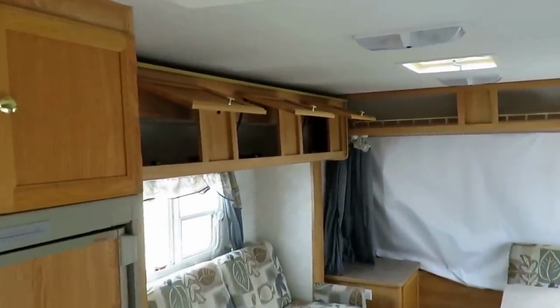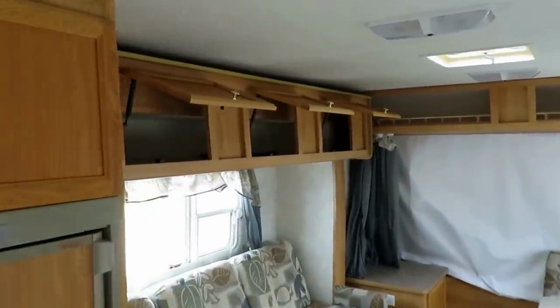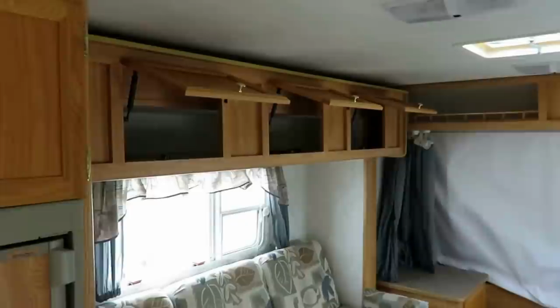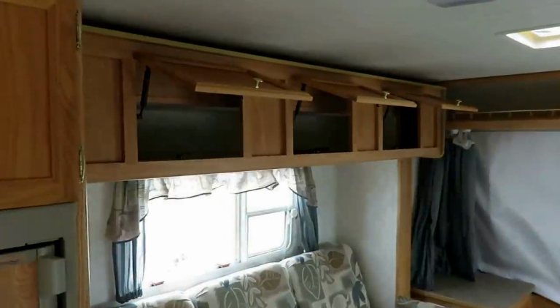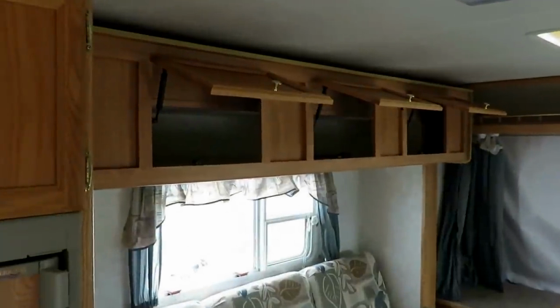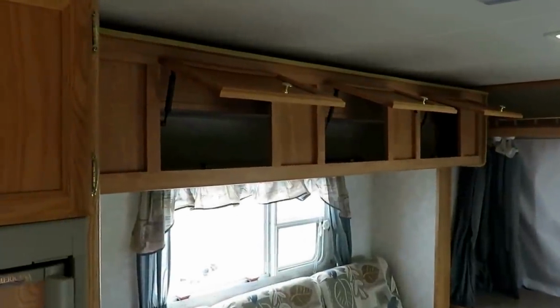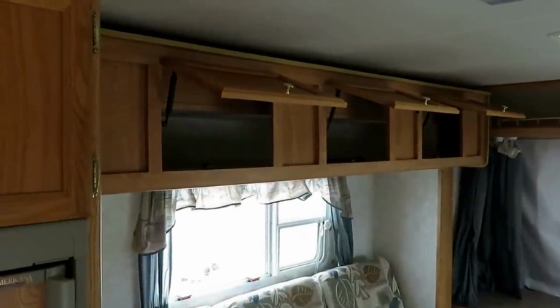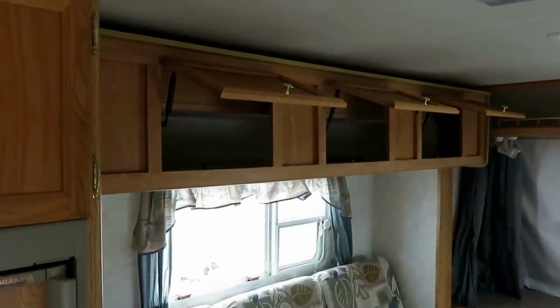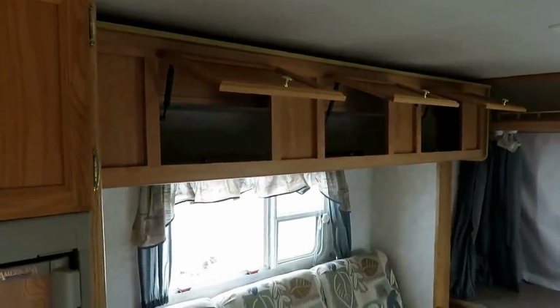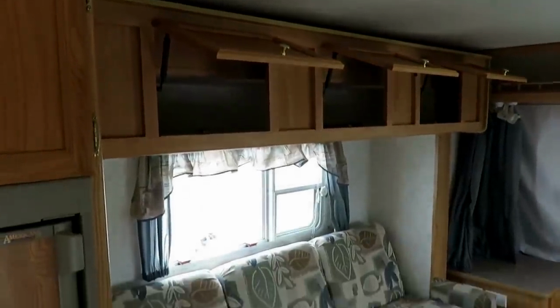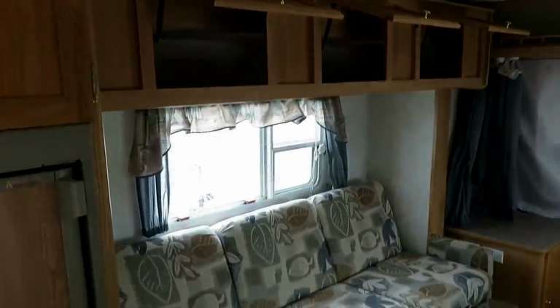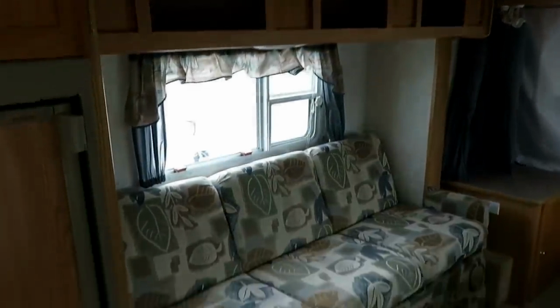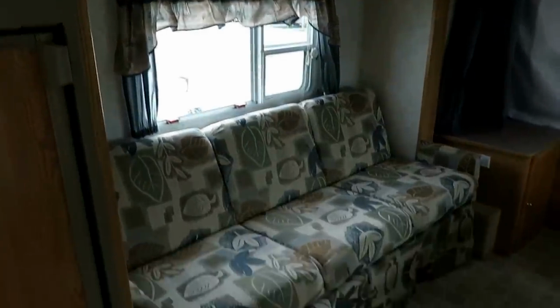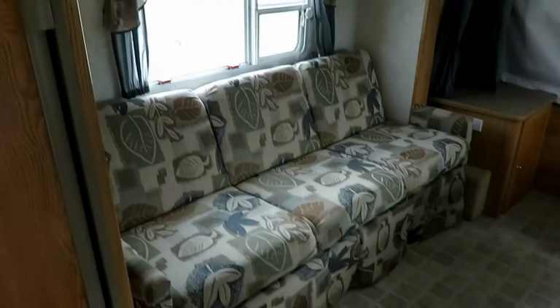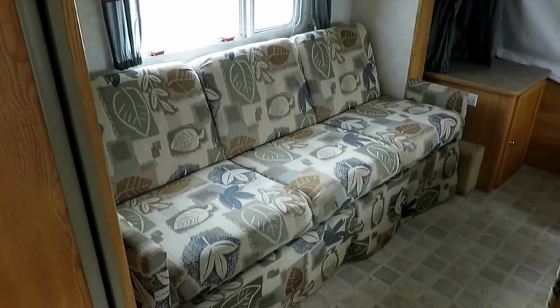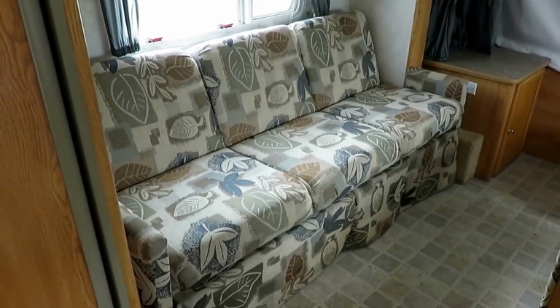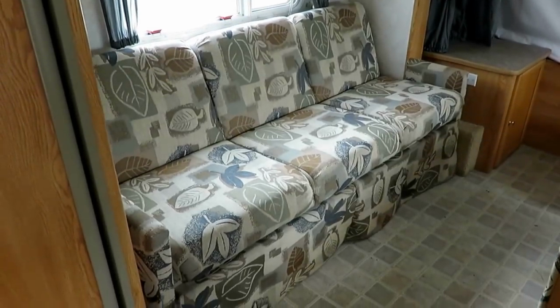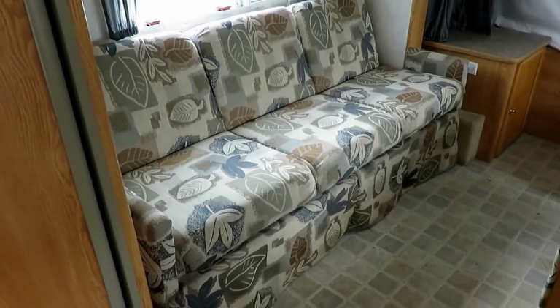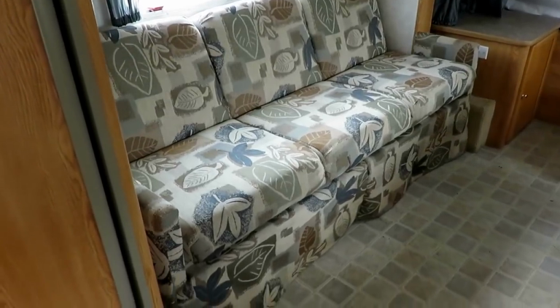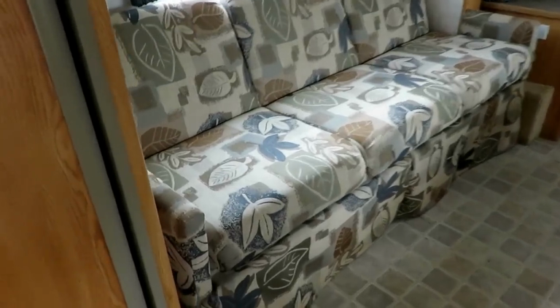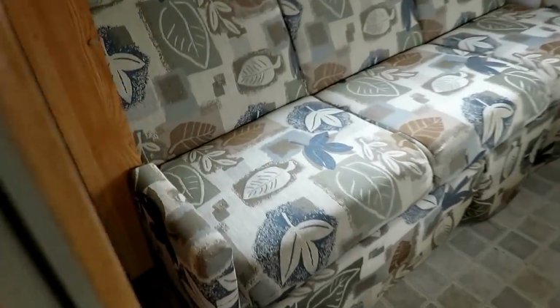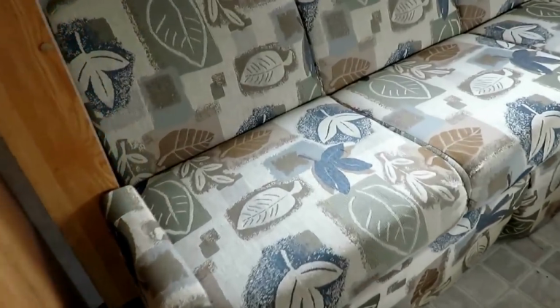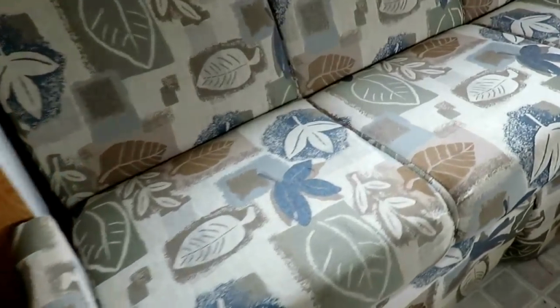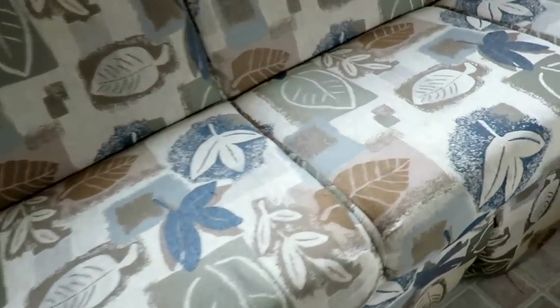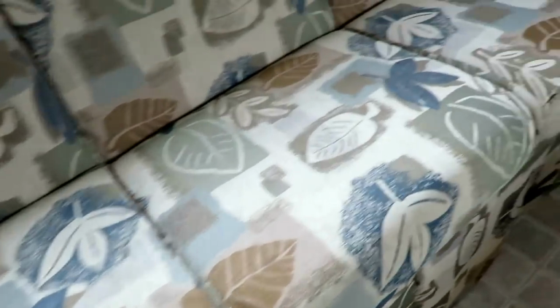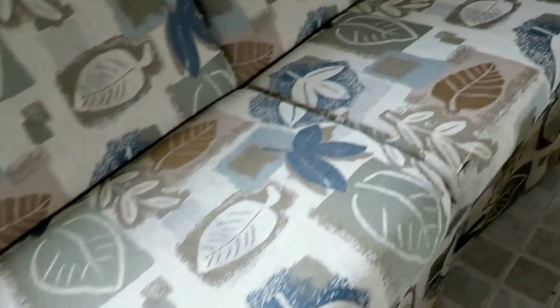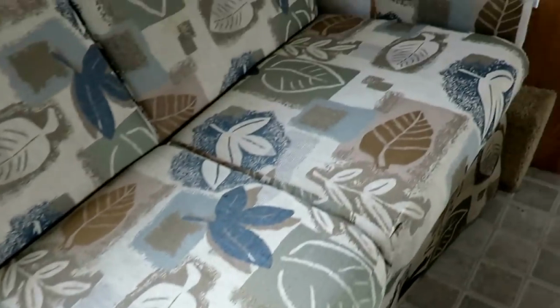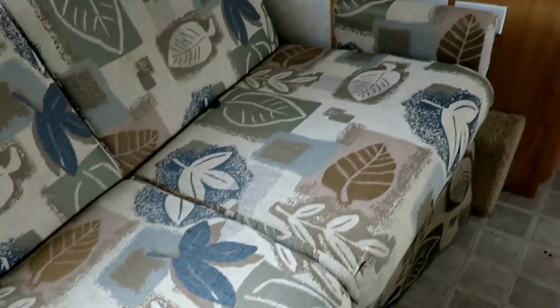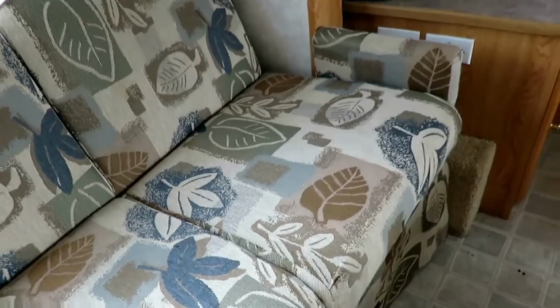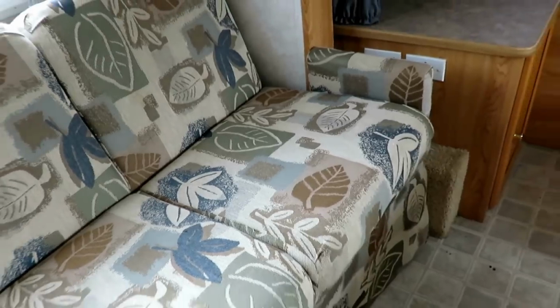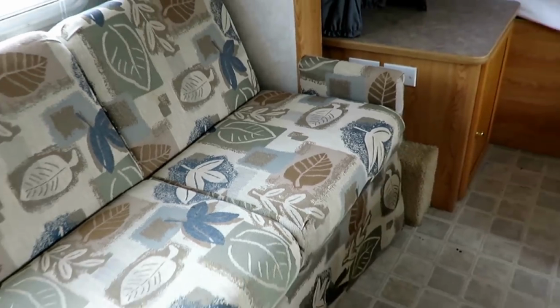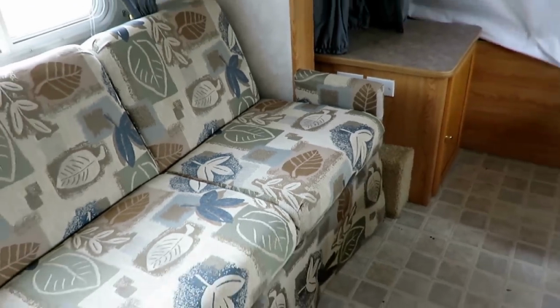We do have air conditioning. We do have a furnace. You can see we've got storage above the slide here — actually within the slide. All your fabrics and soft goods are in pretty nice shape. I don't see anything really worn down or tore up at all.